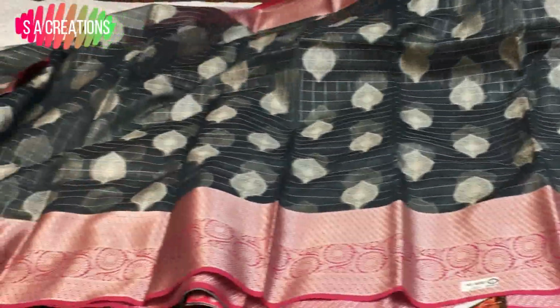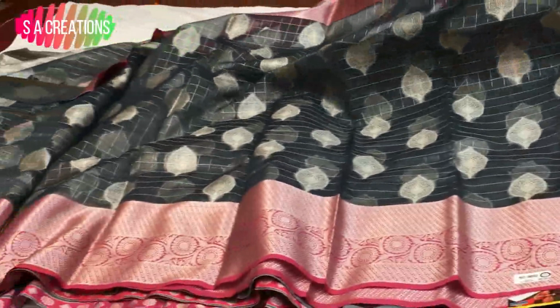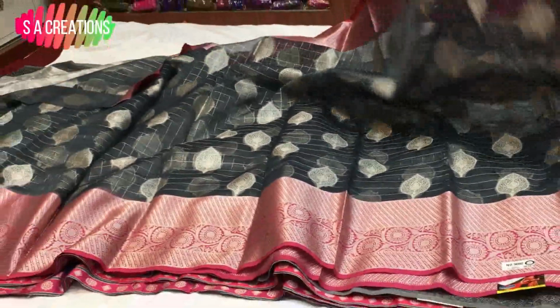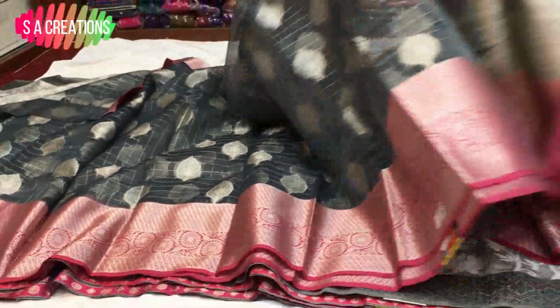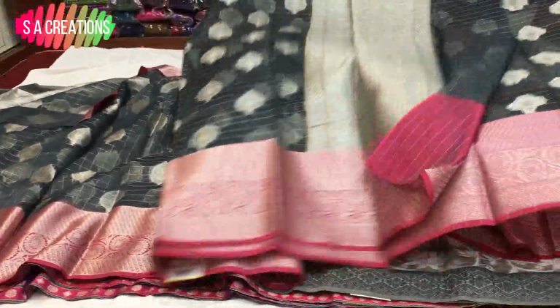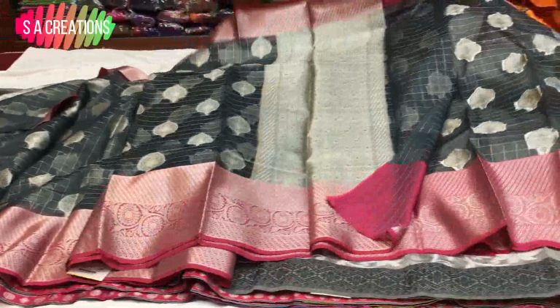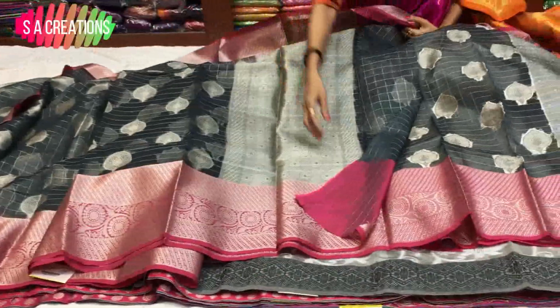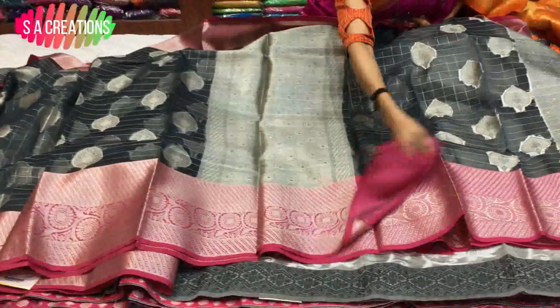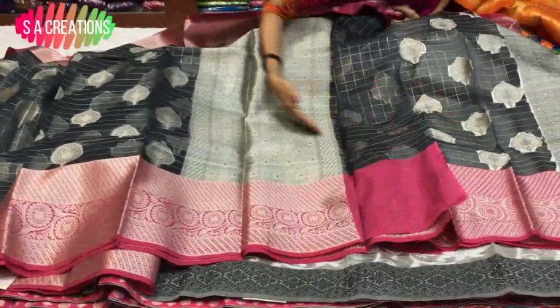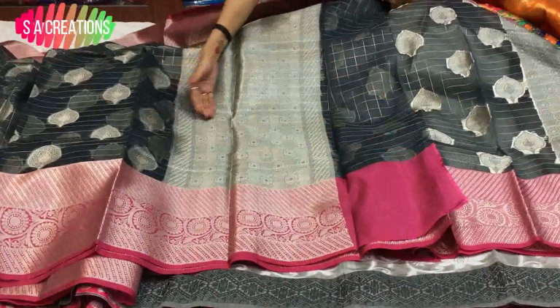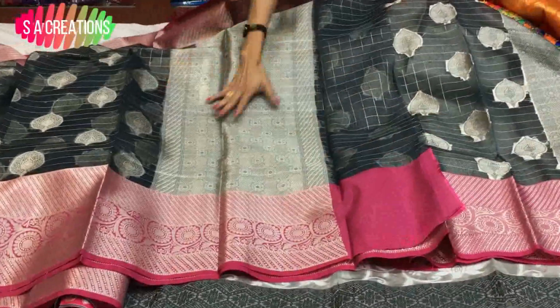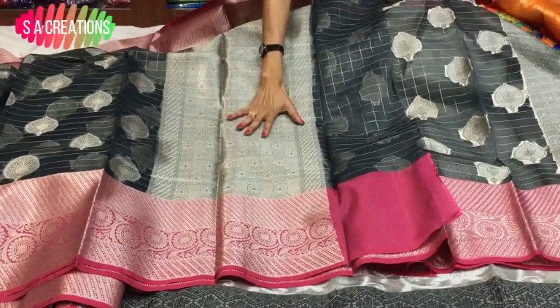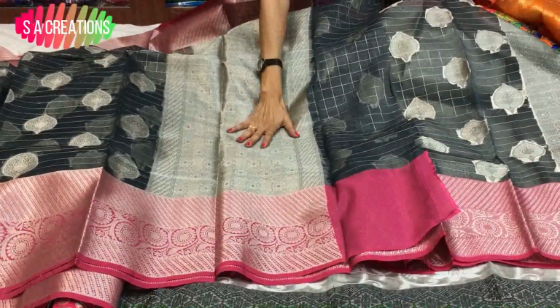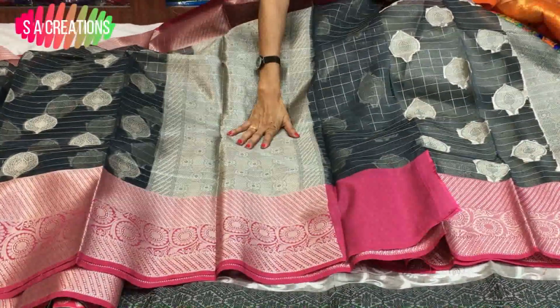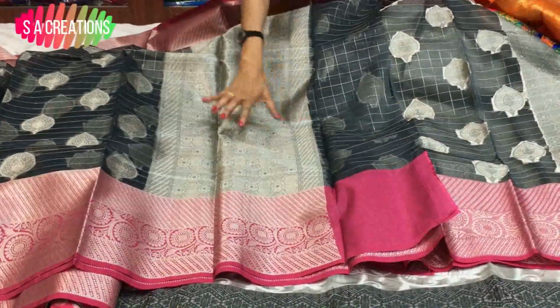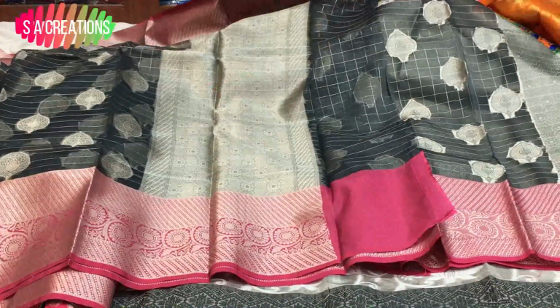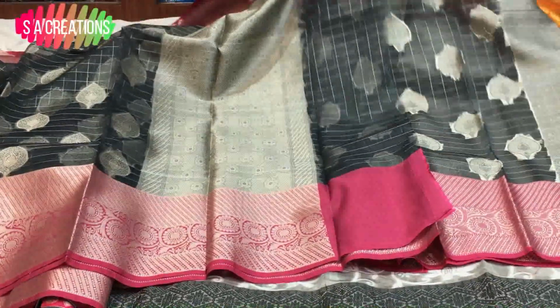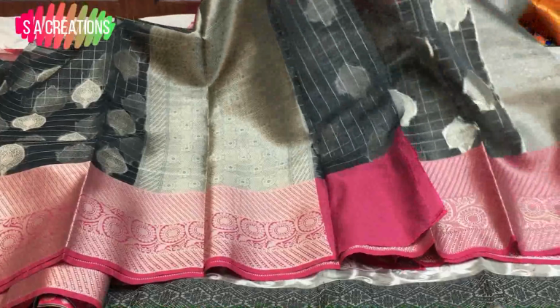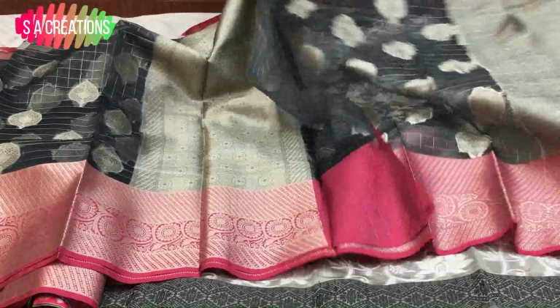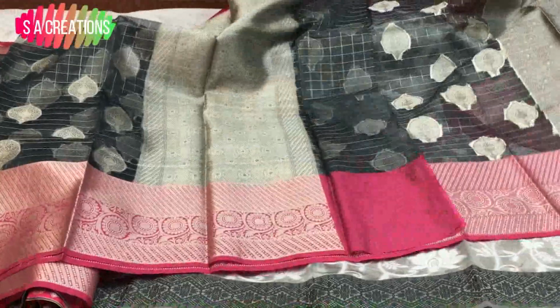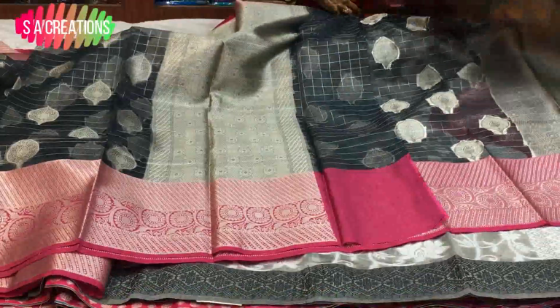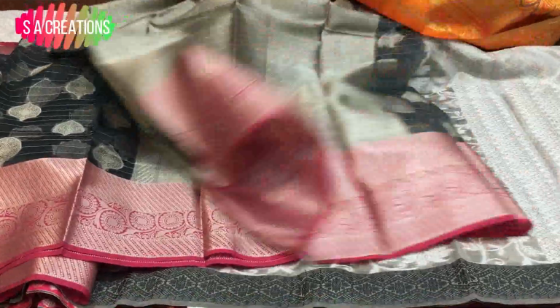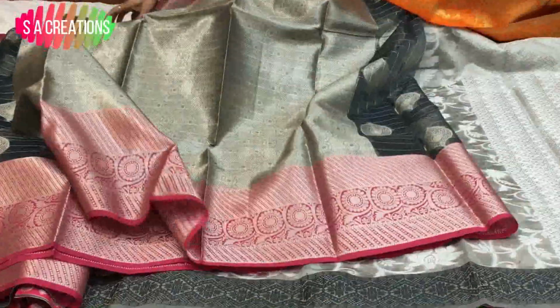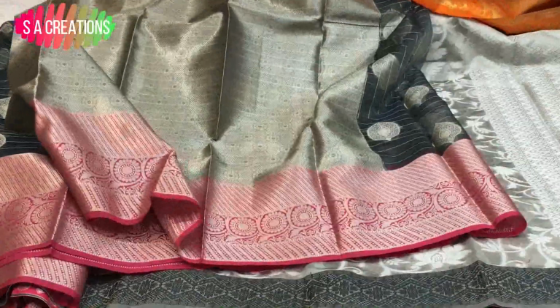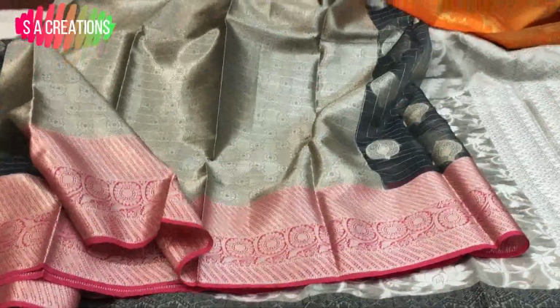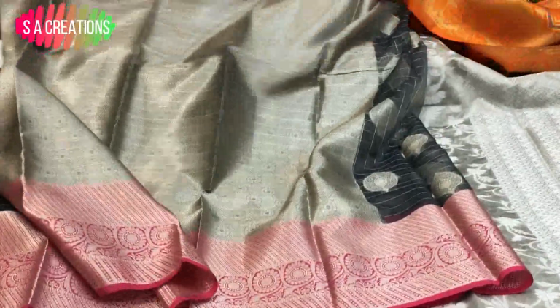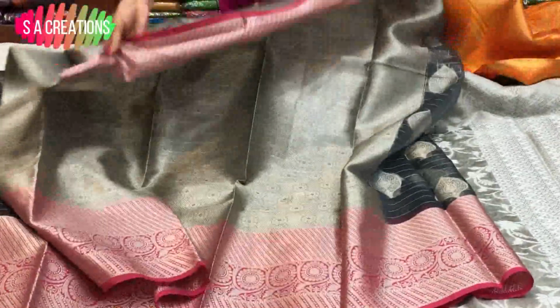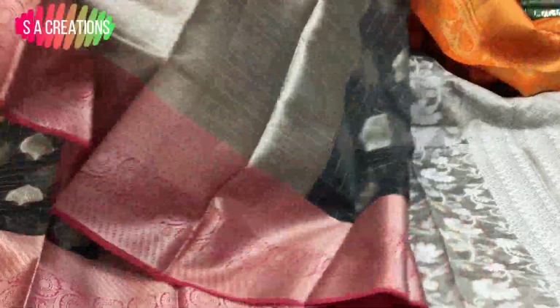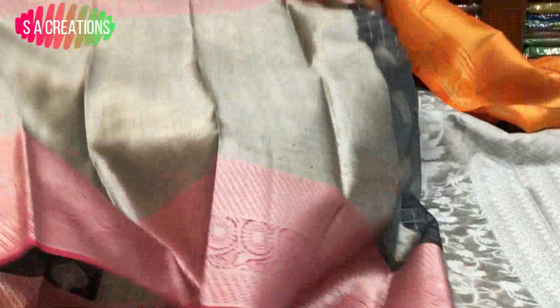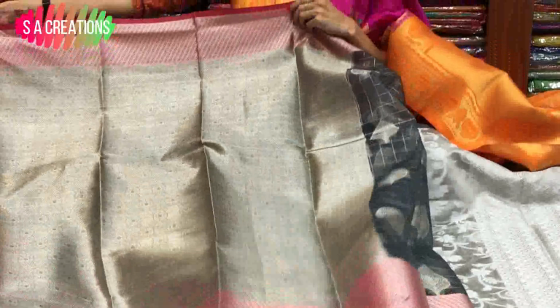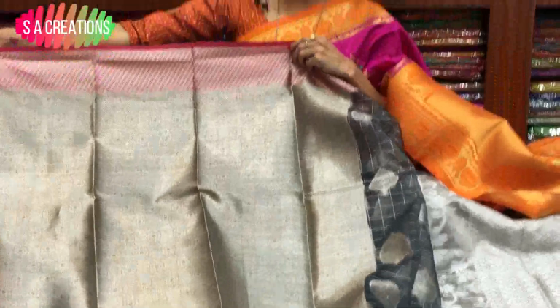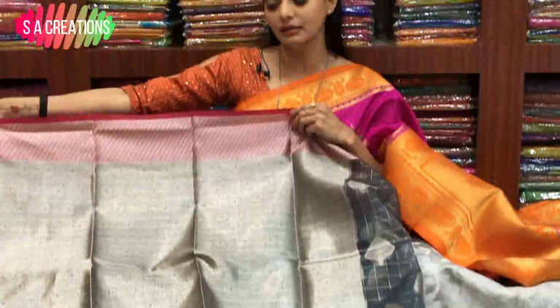This is a classic color combination. We have the same pattern as our blouse. This is Rs.1,510.